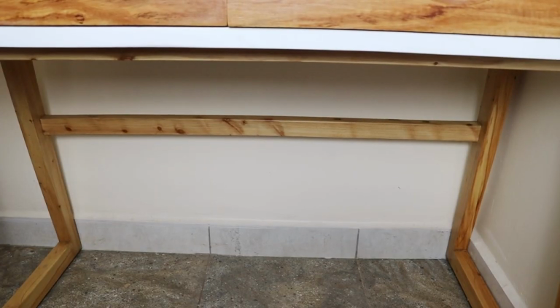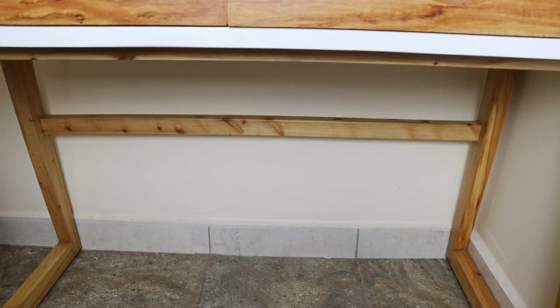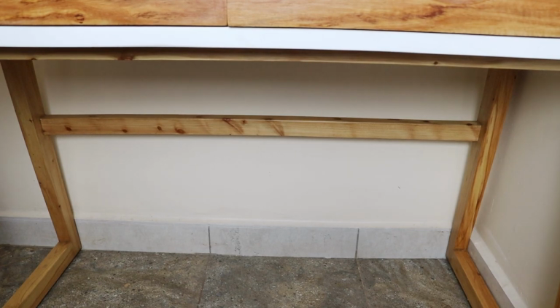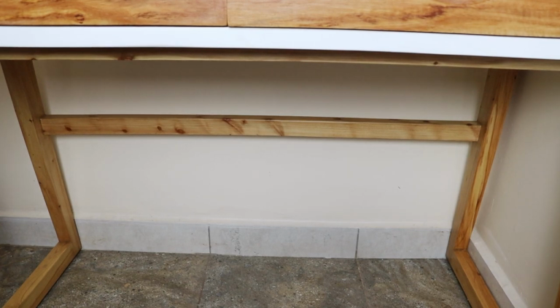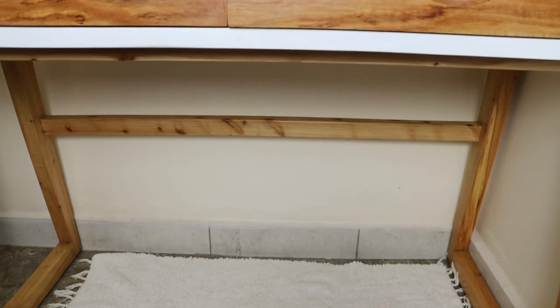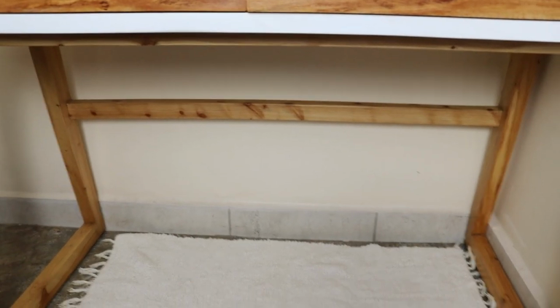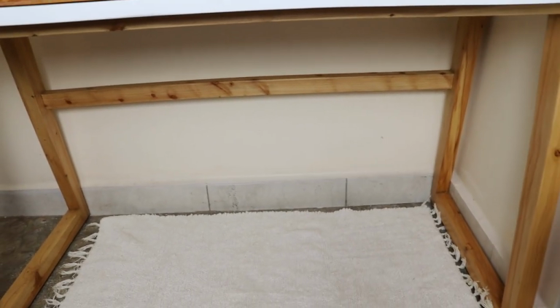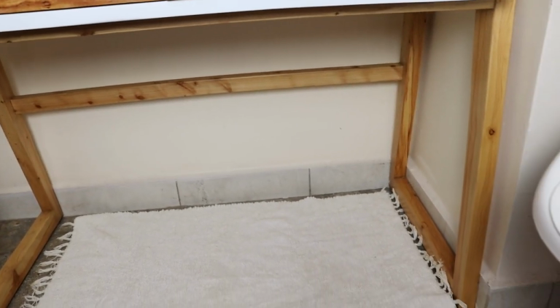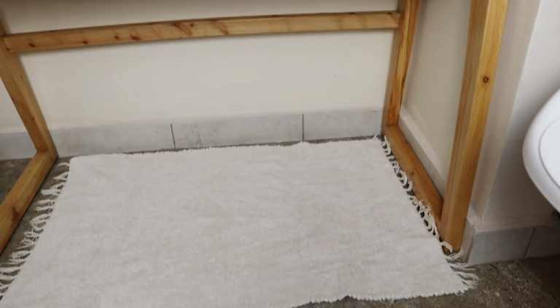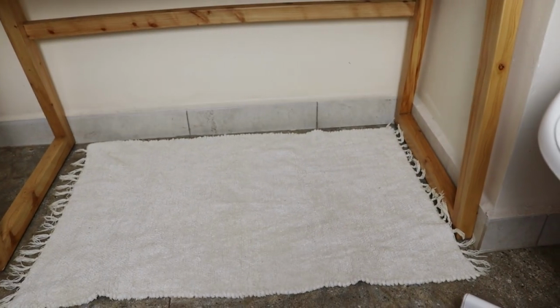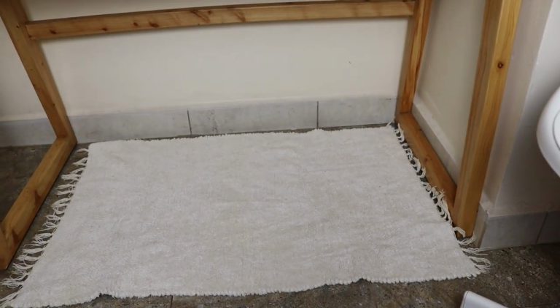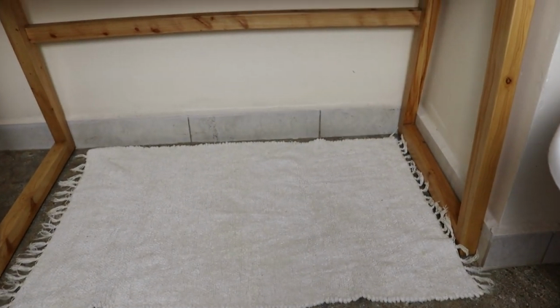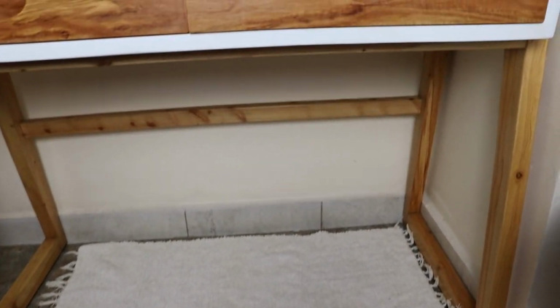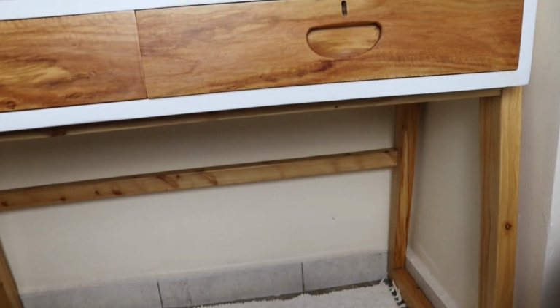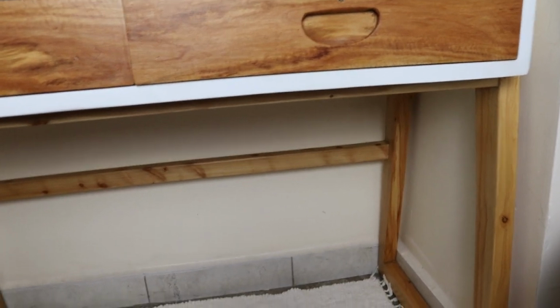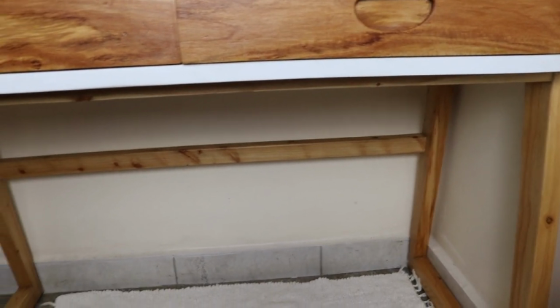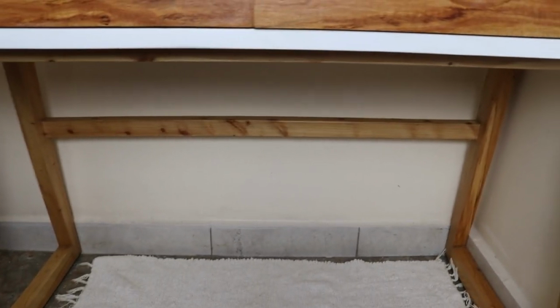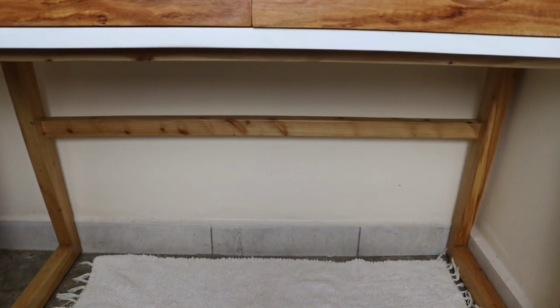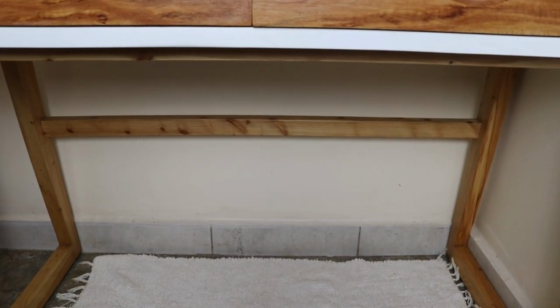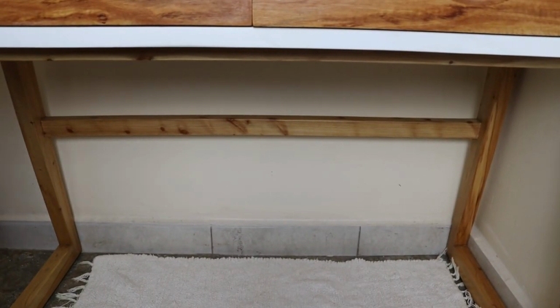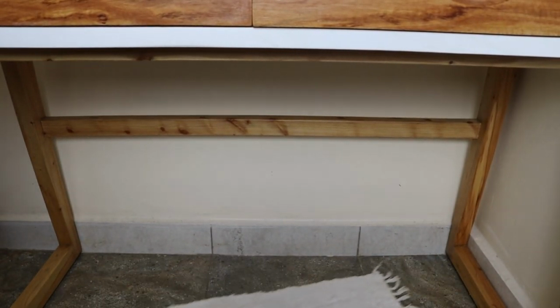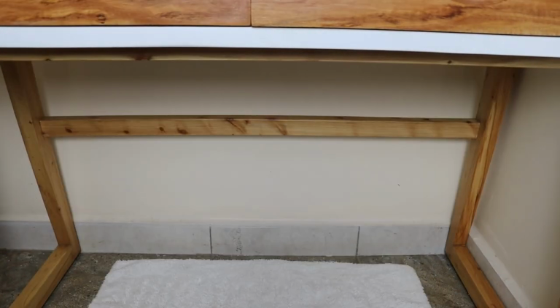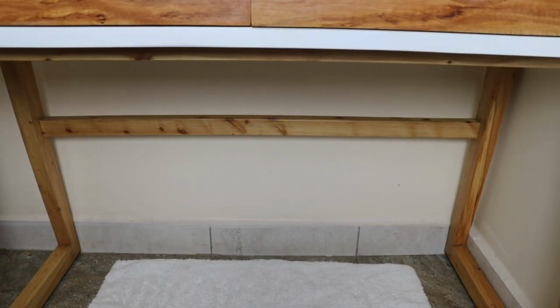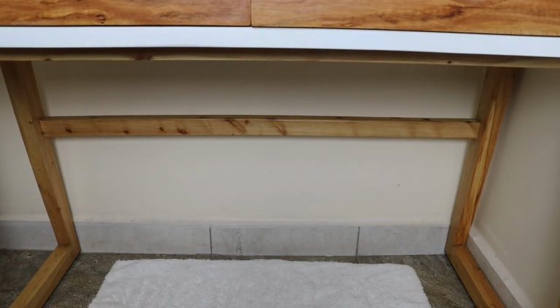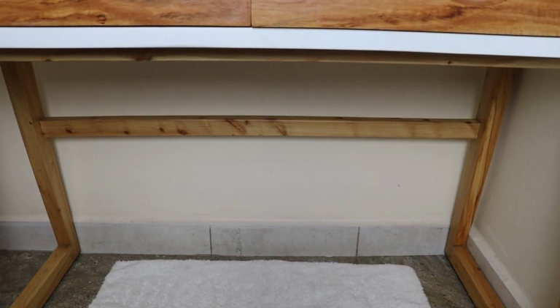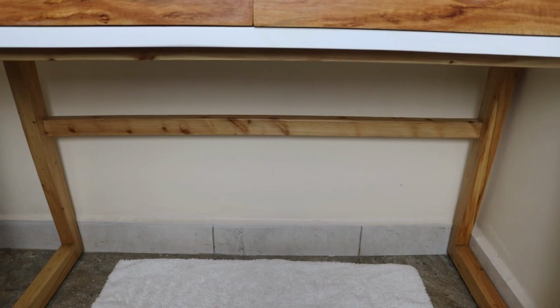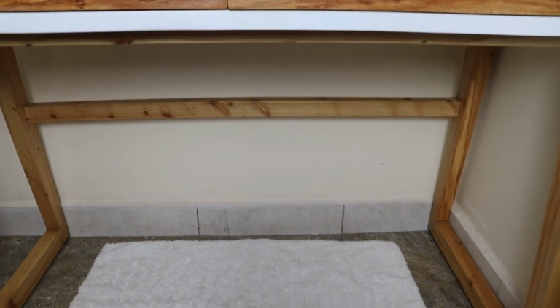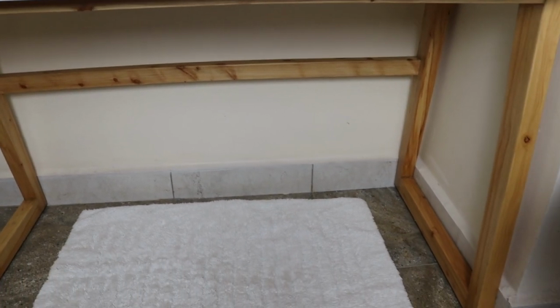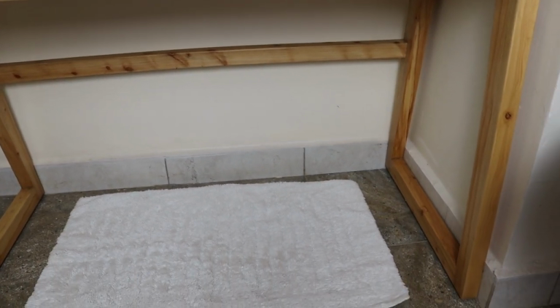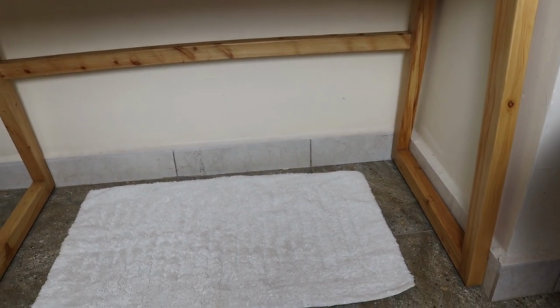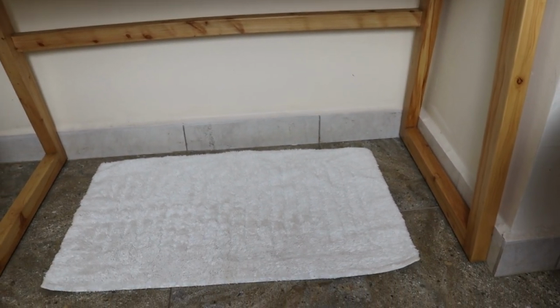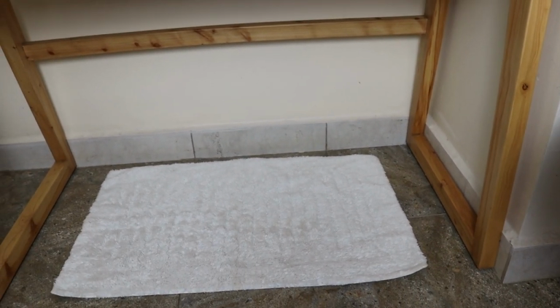I'm going to put a rug under there. What do you think? Too big — yes, it's too big. I have another one. What do you think about that one?